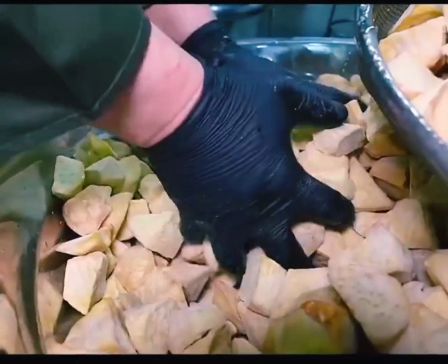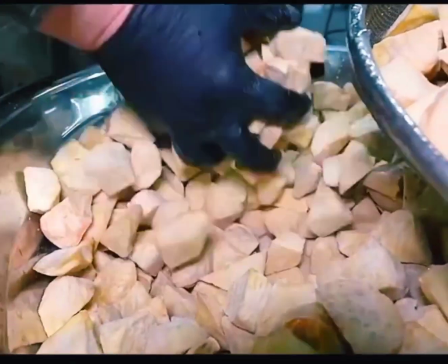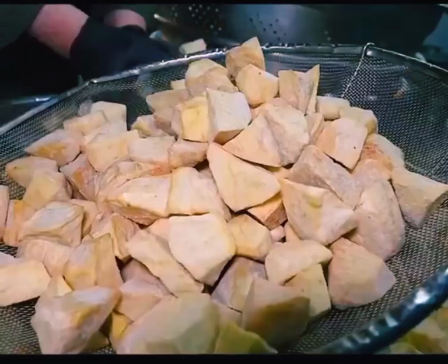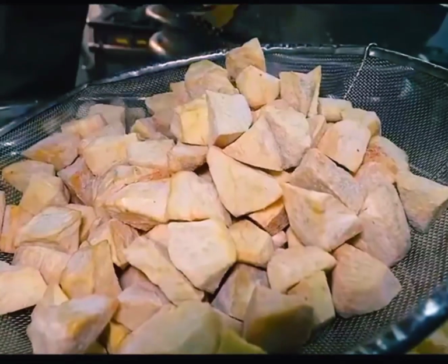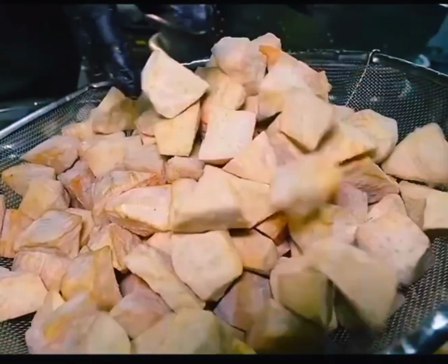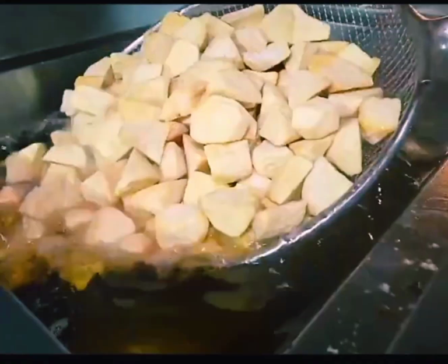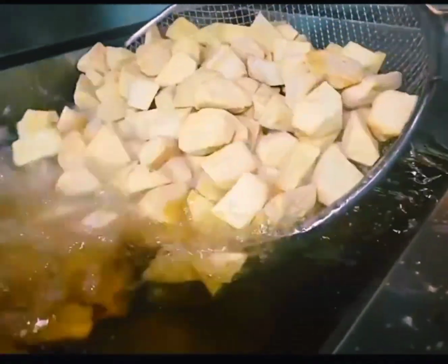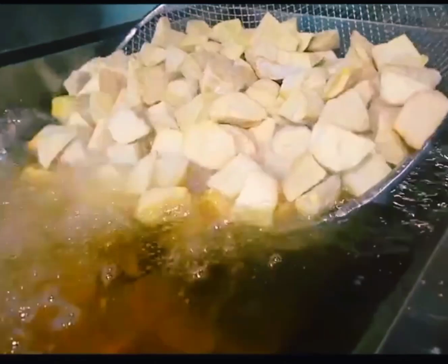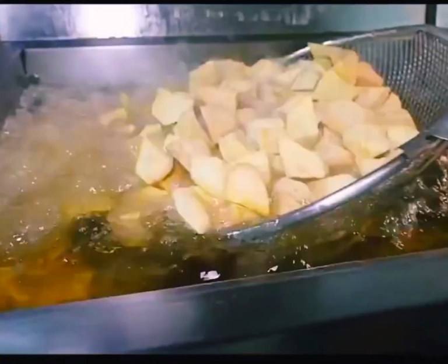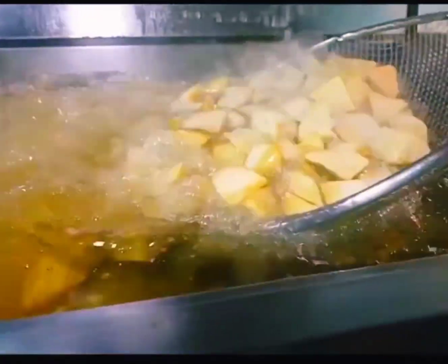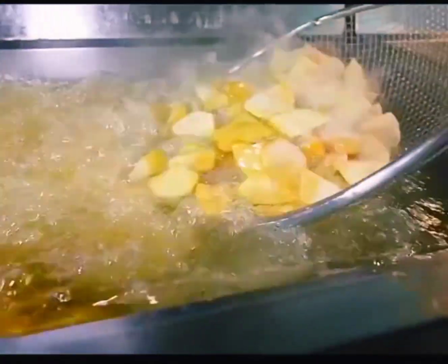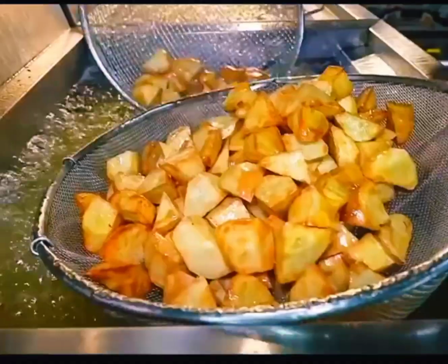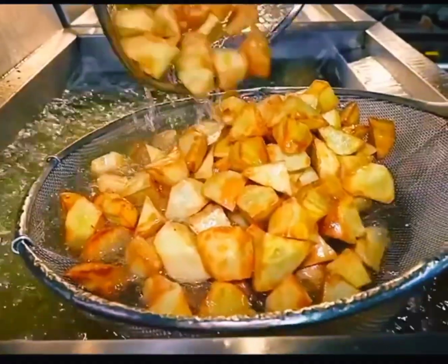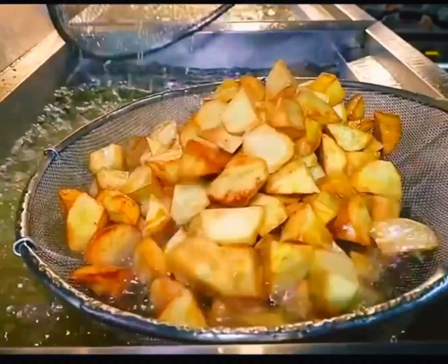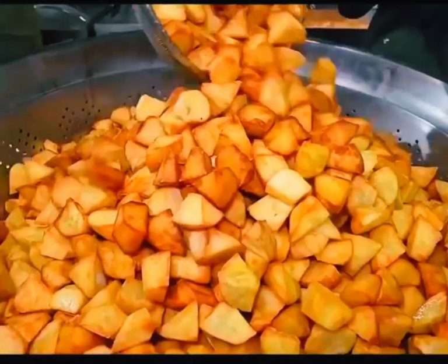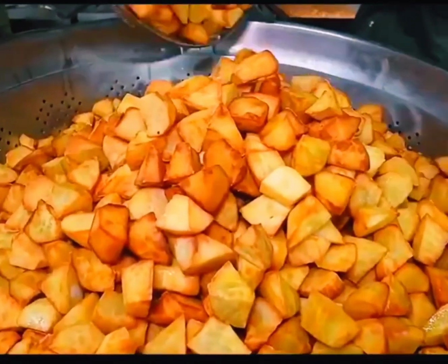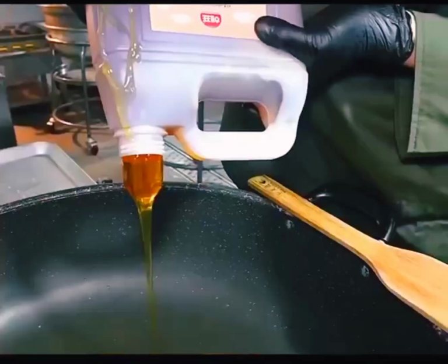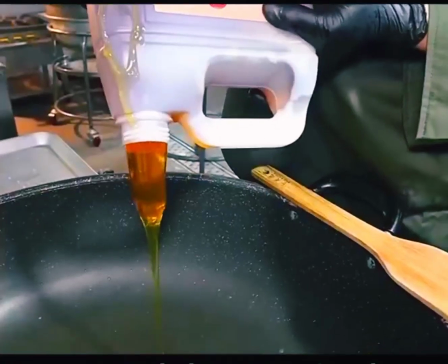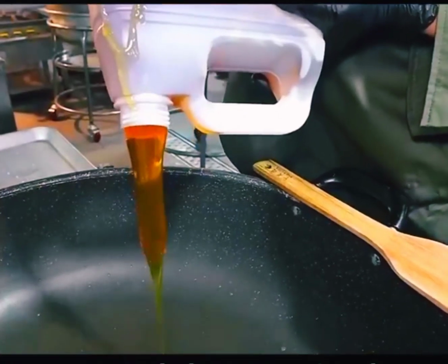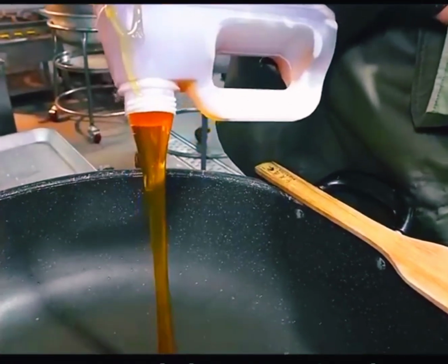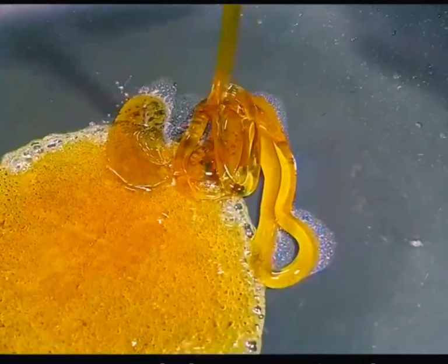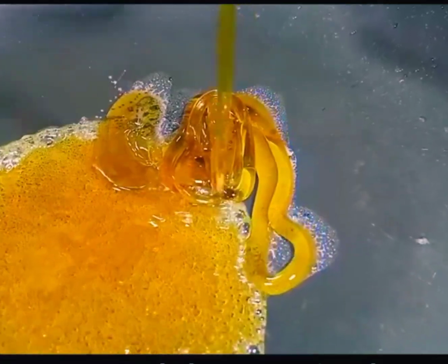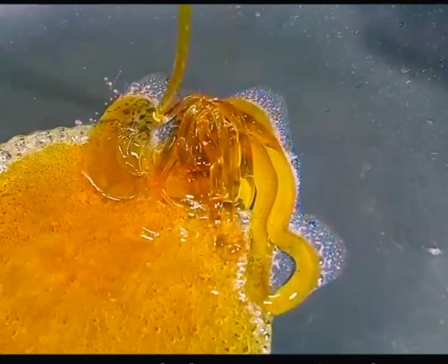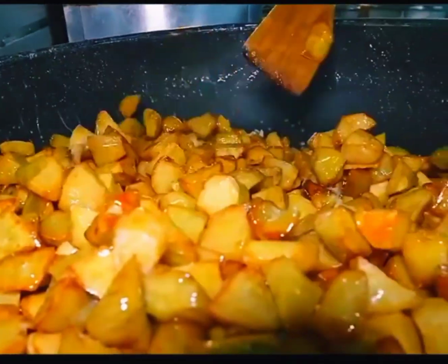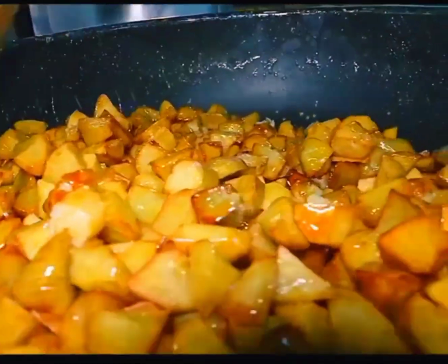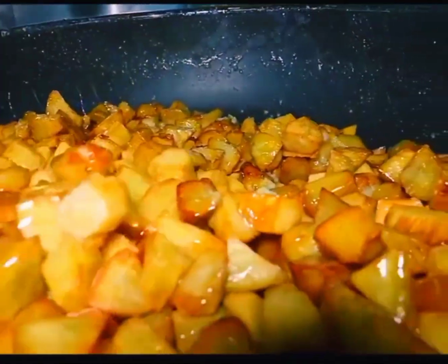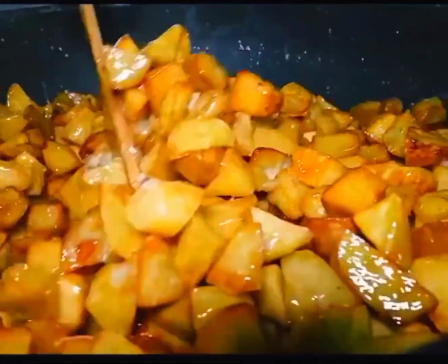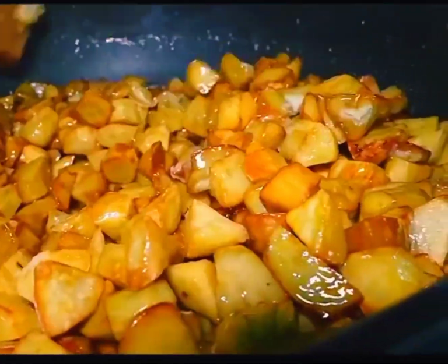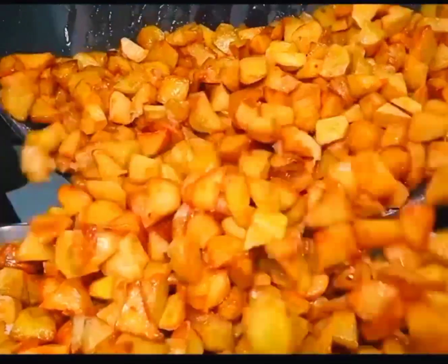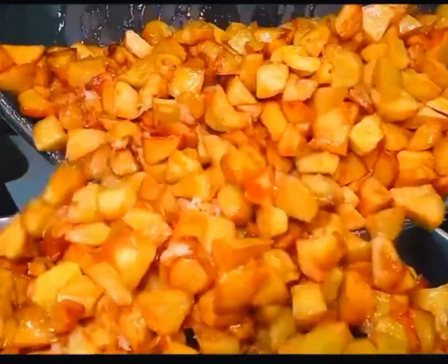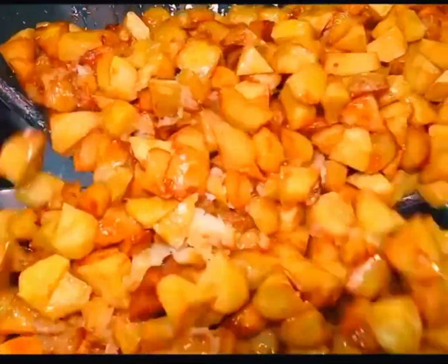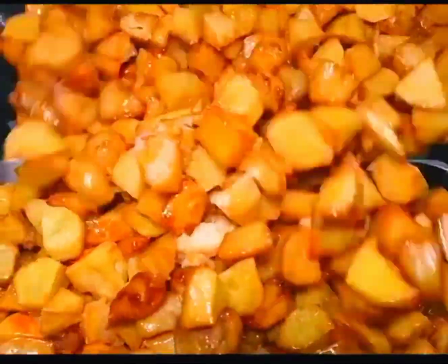The third dish uses sweet potatoes. First, they are deep fried until golden brown on the outside. Next, pour the honey syrup into the pan and toss in the sweet potatoes. The sweet potatoes are now ready.